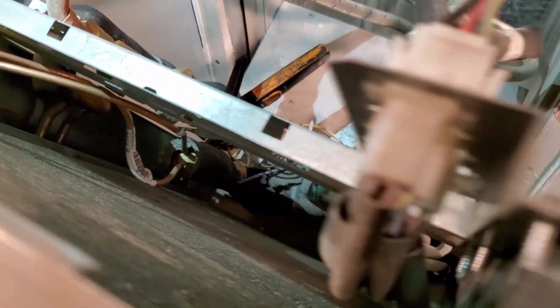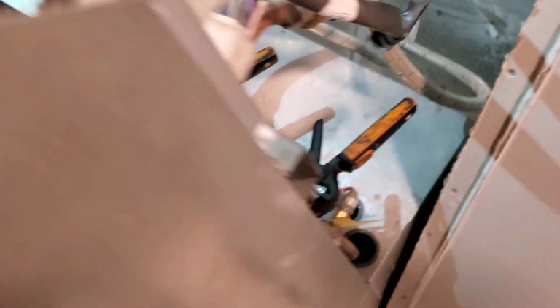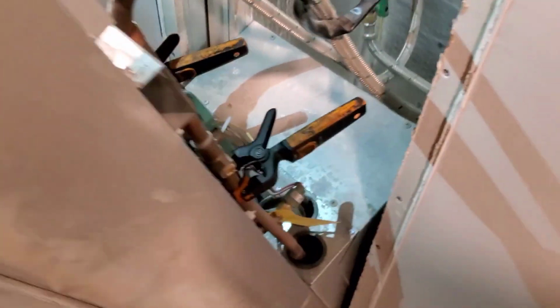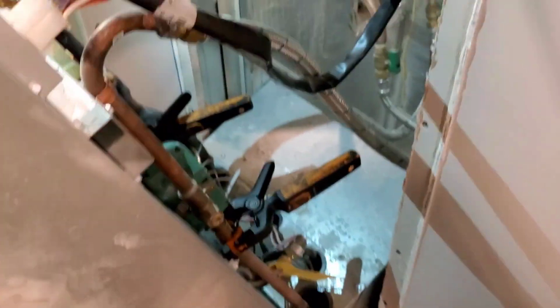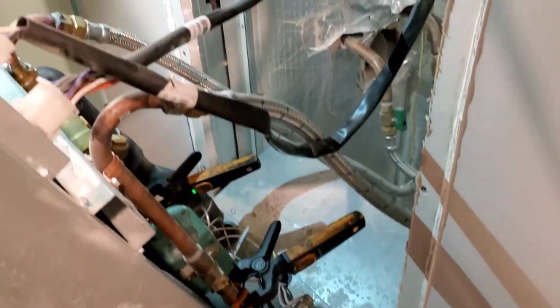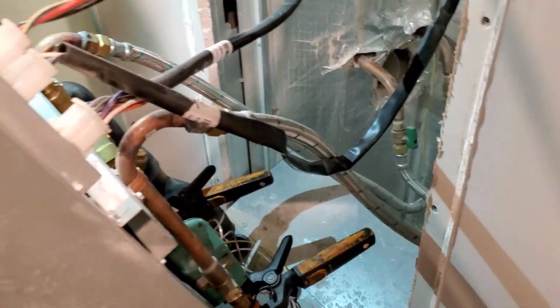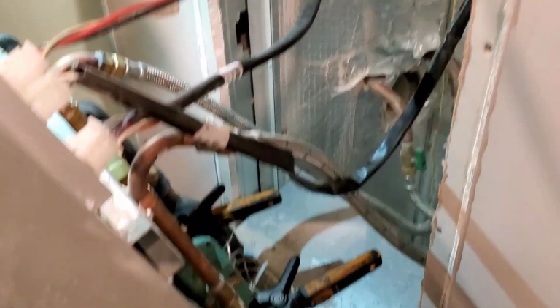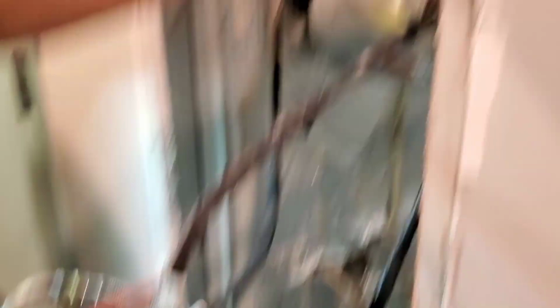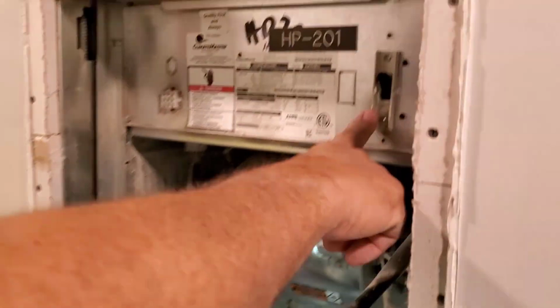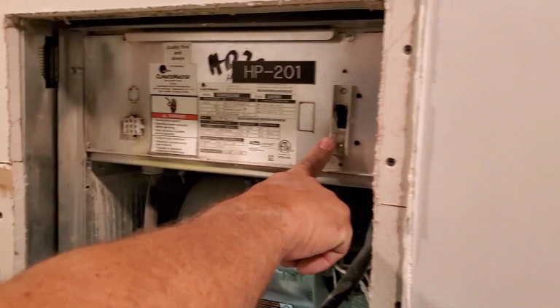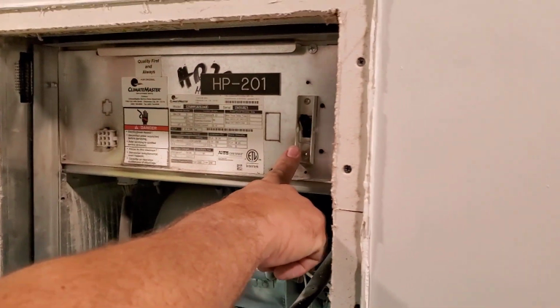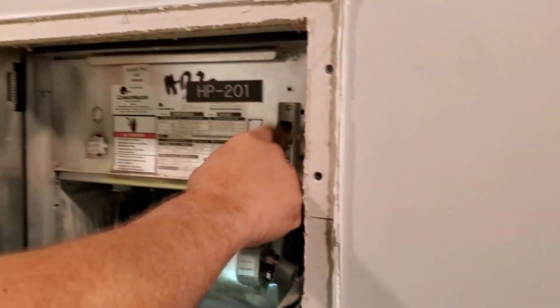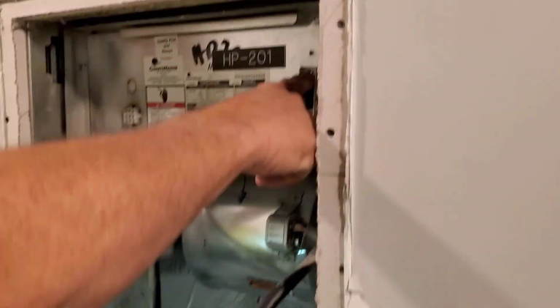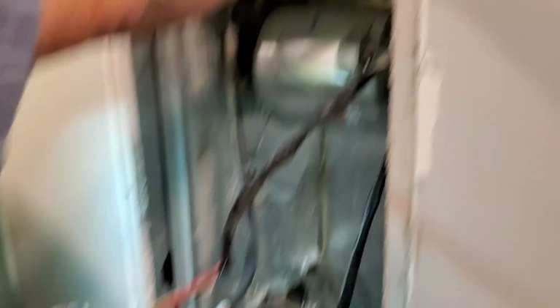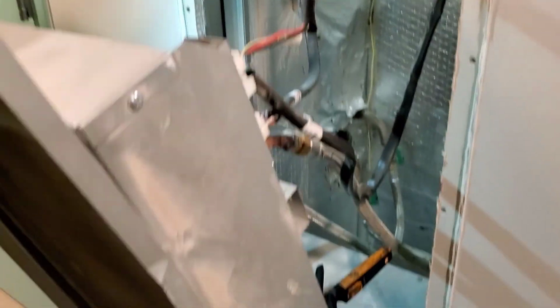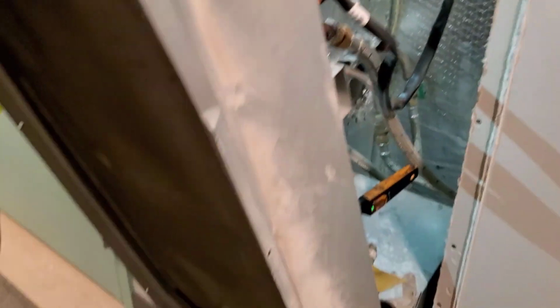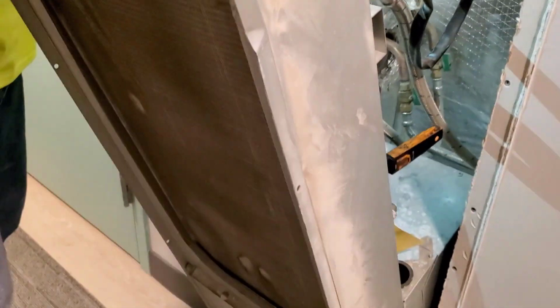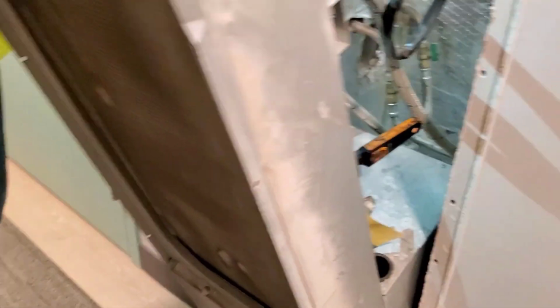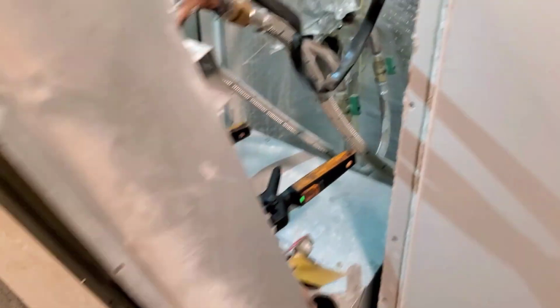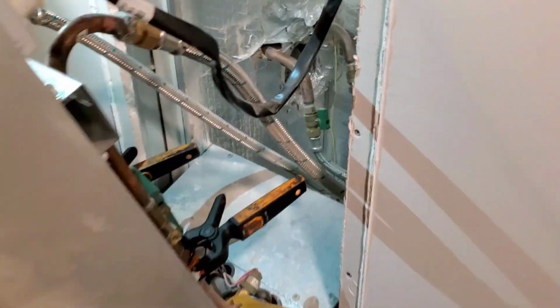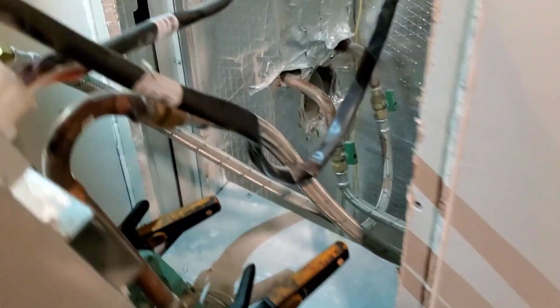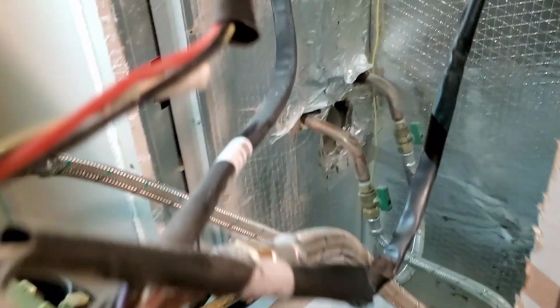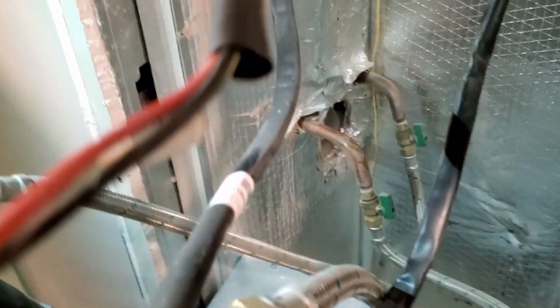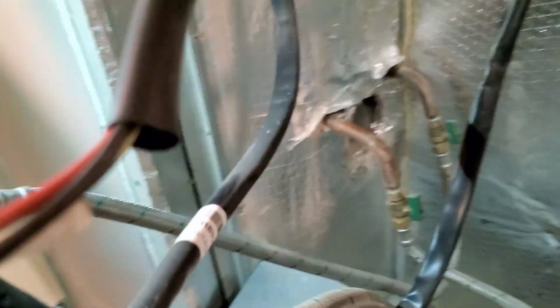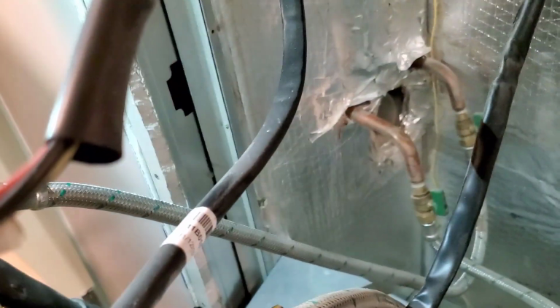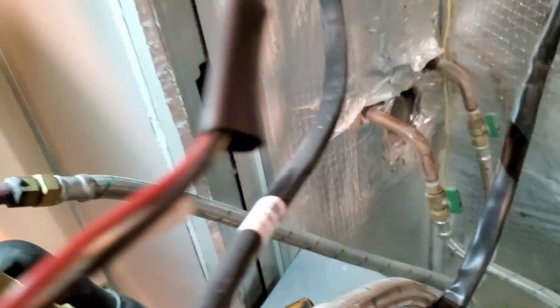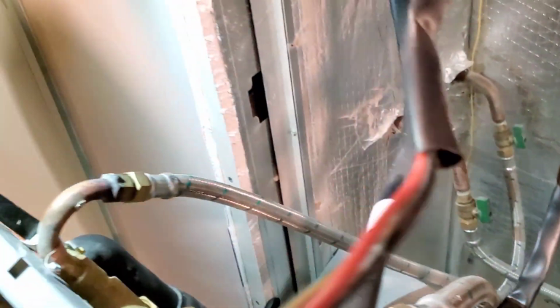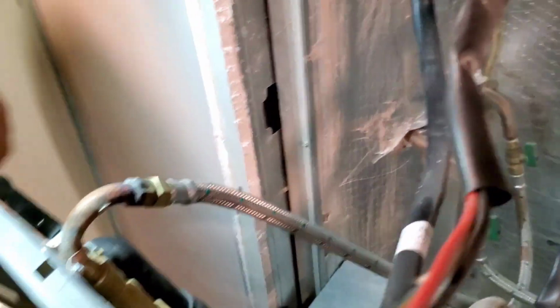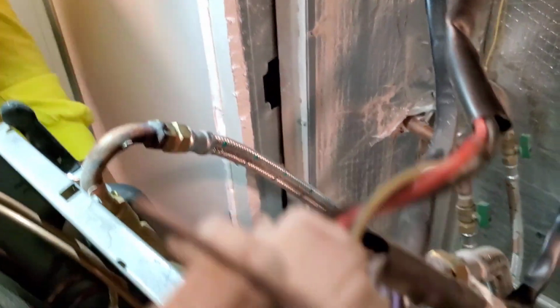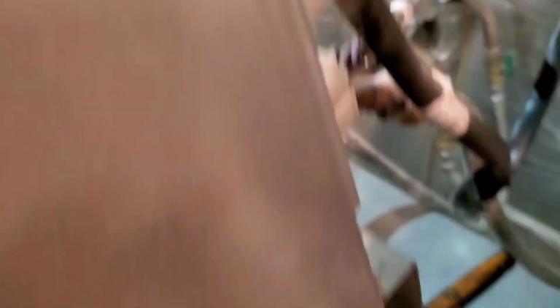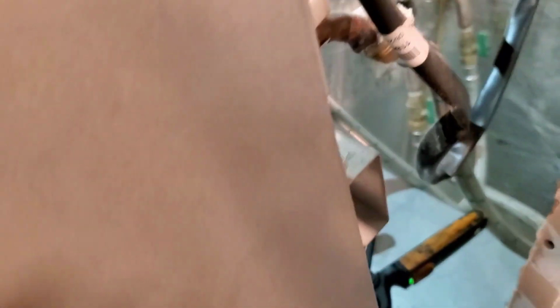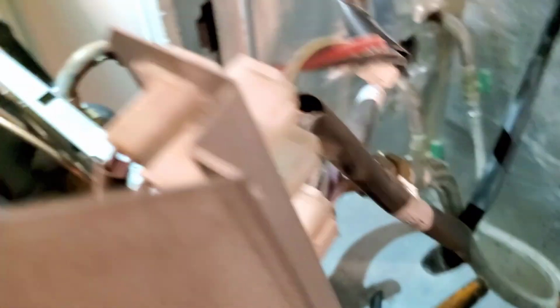And then your condensate — the switch is installed backwards. Up is on, down is on. Where was that condensate line again? I know I've seen it.